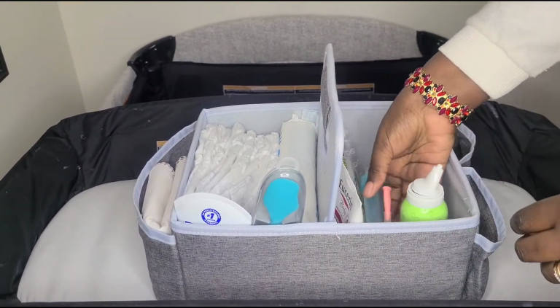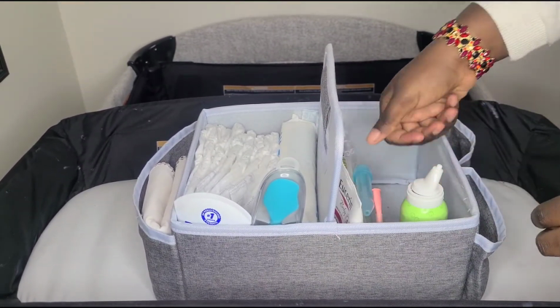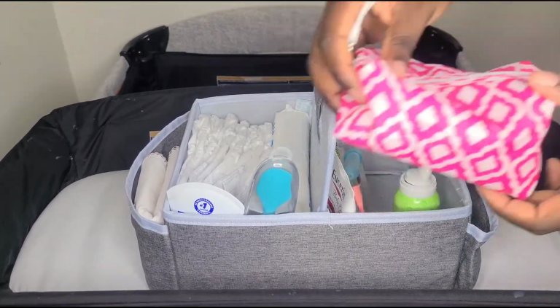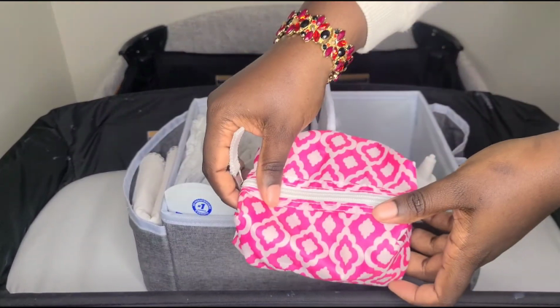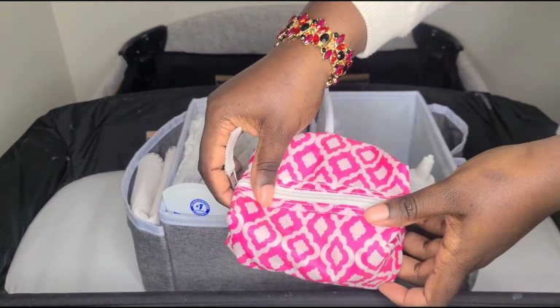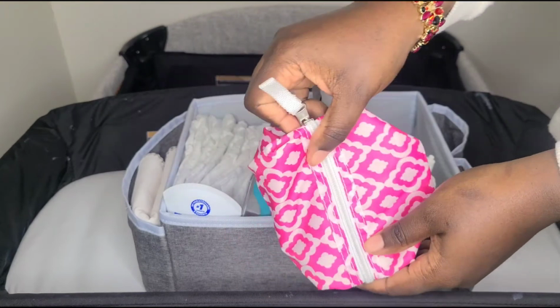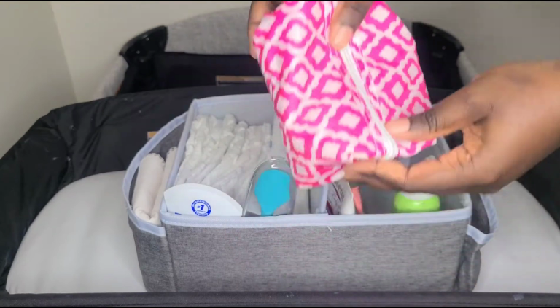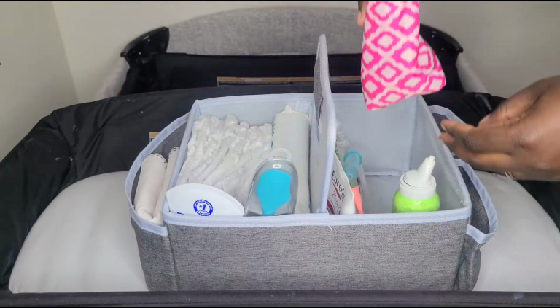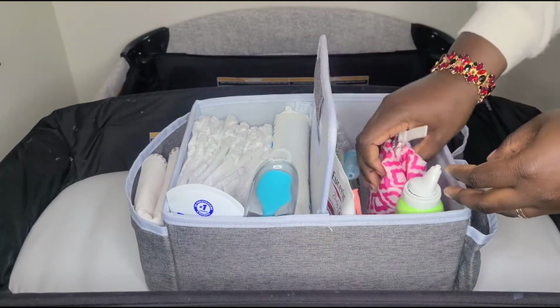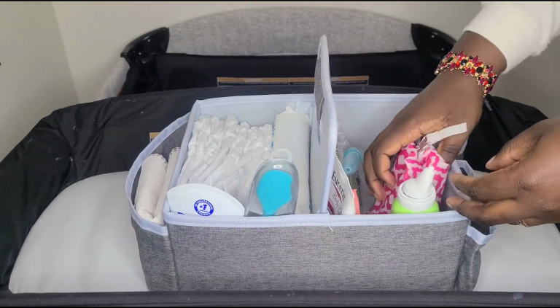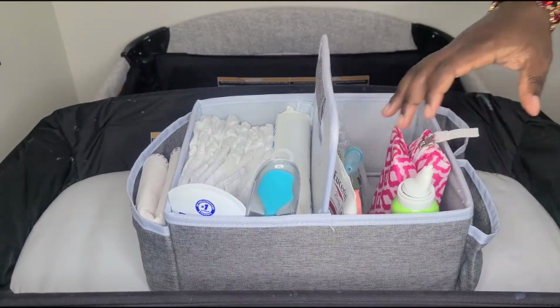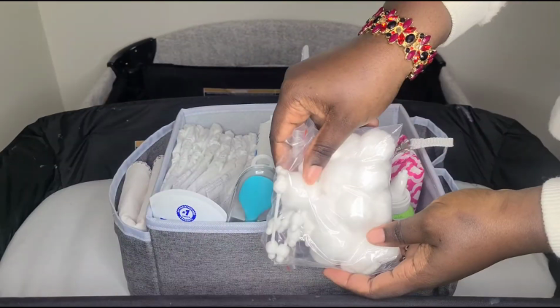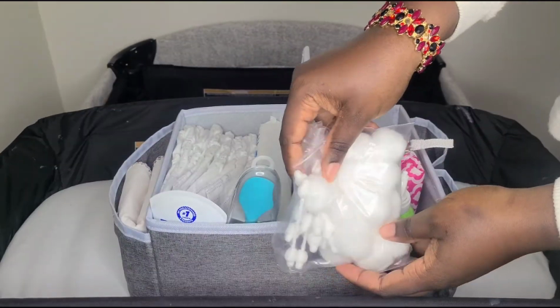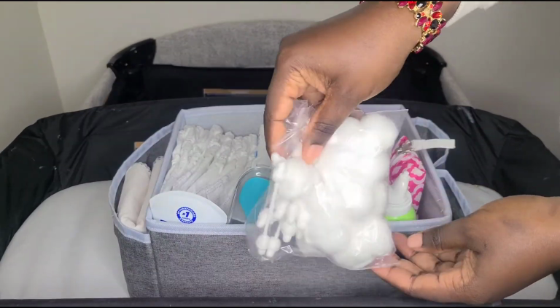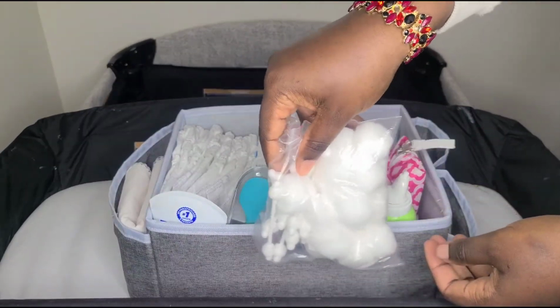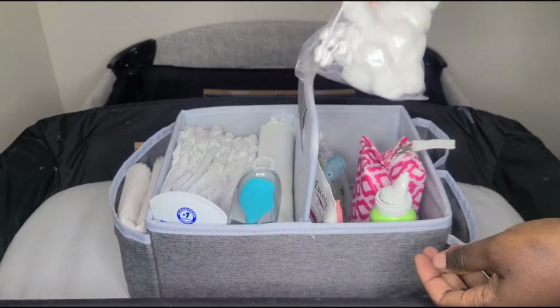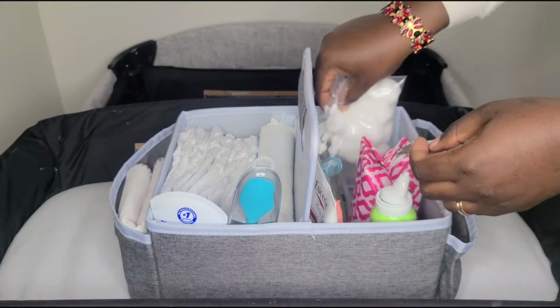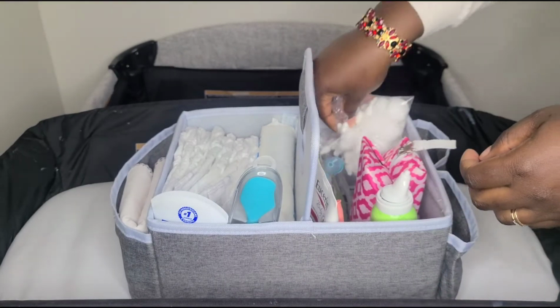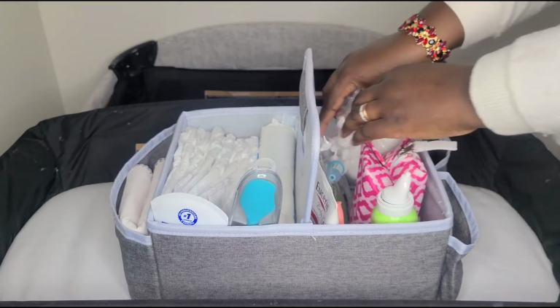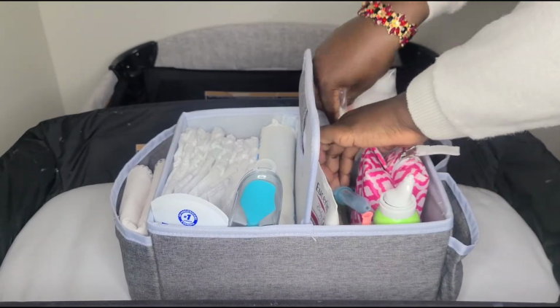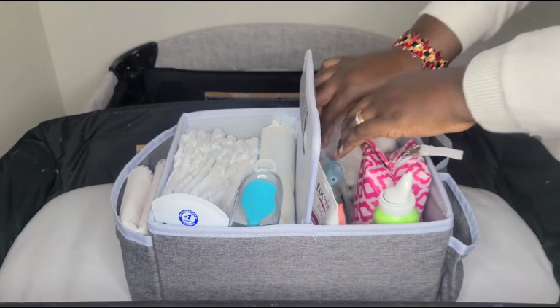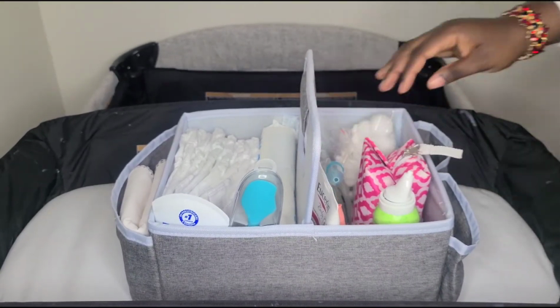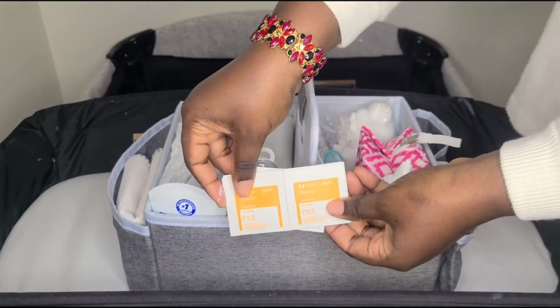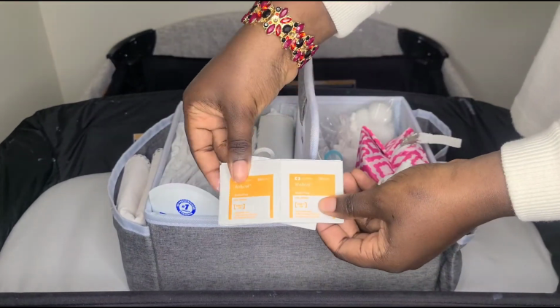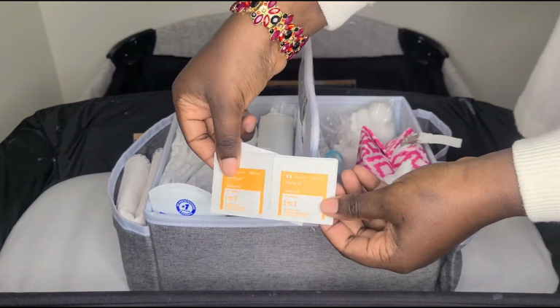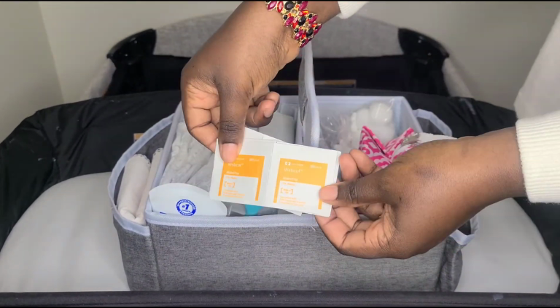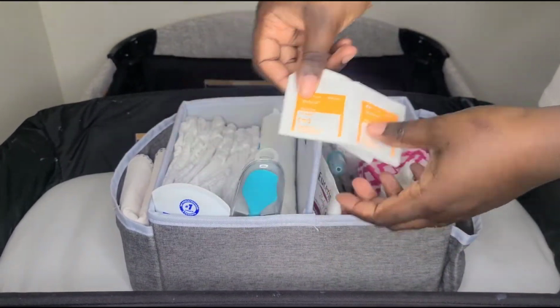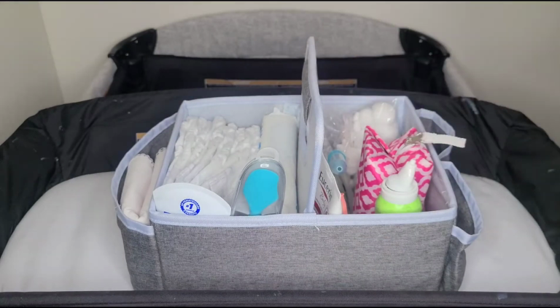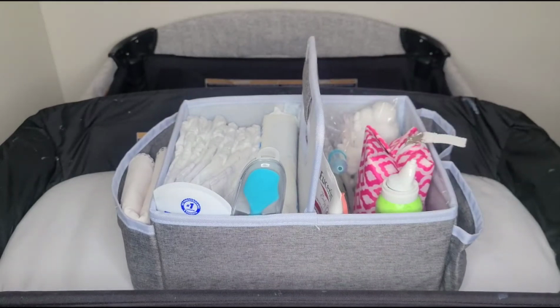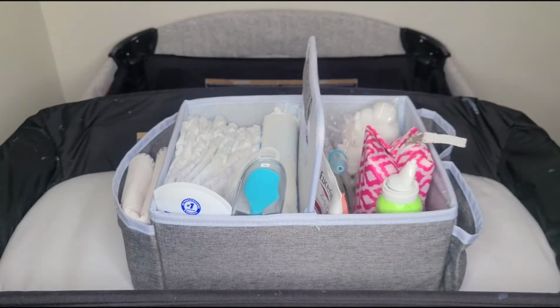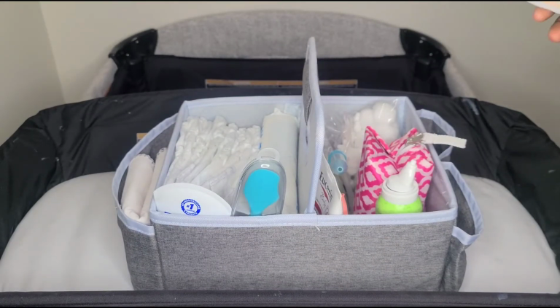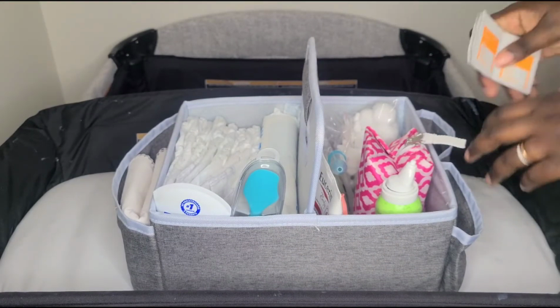In this pouch I just have a few grooming essentials, including a nail clipper and just a few cotton balls. I also like to pop some alcohol wipes in there in order to clean the butt spatula or anything else that needs wiping down.